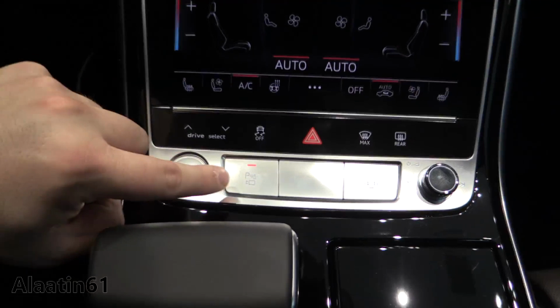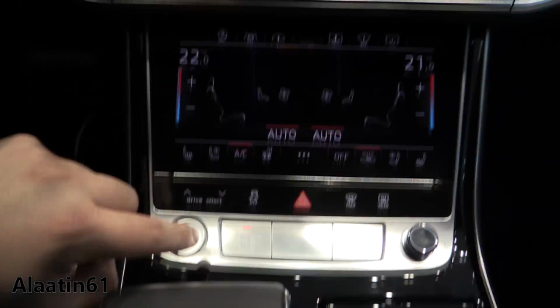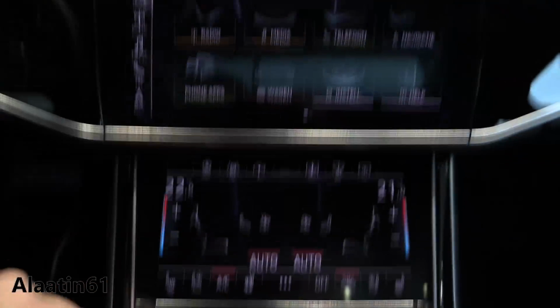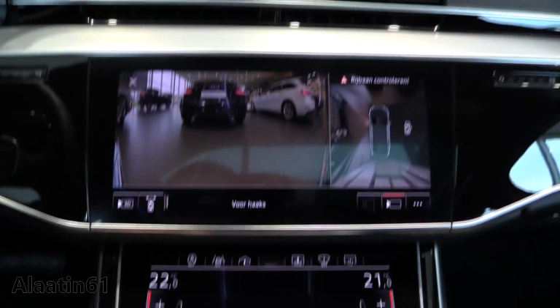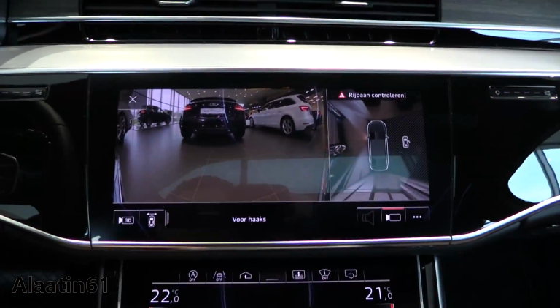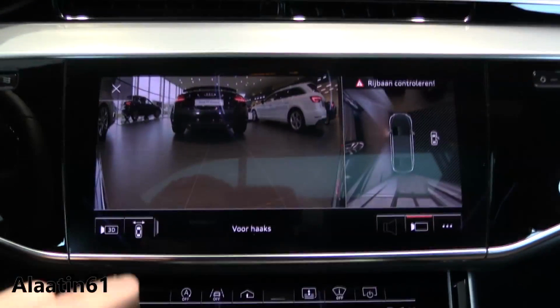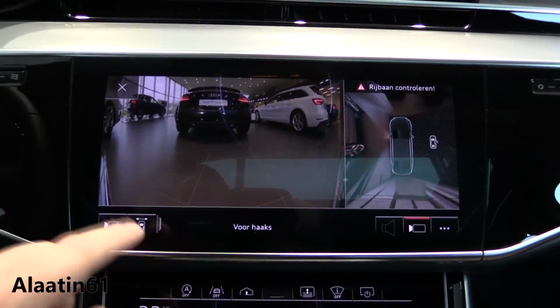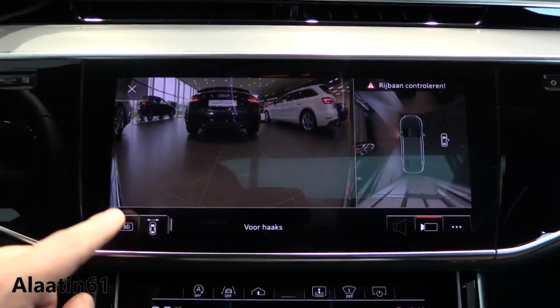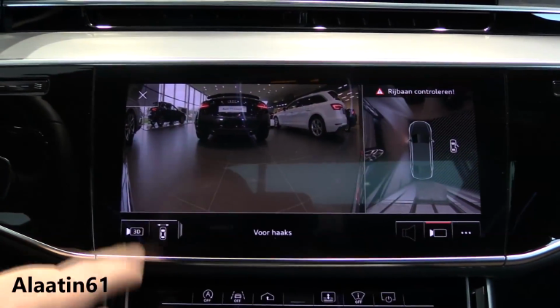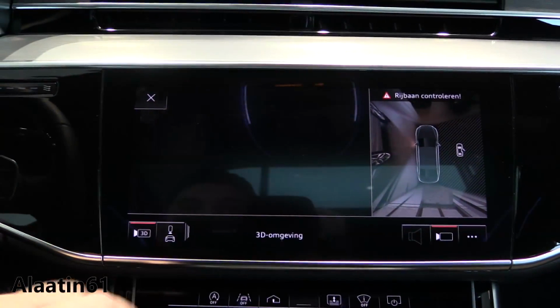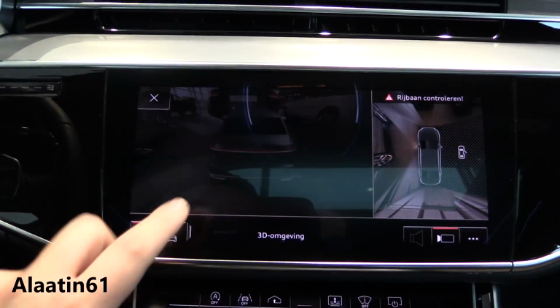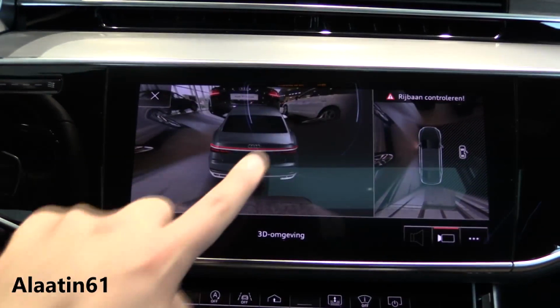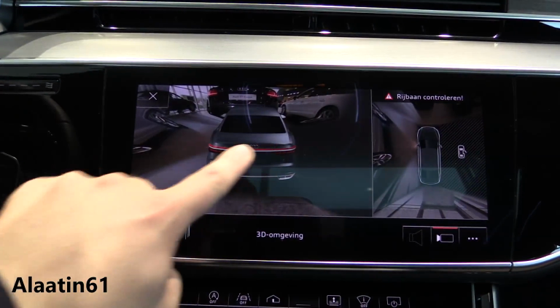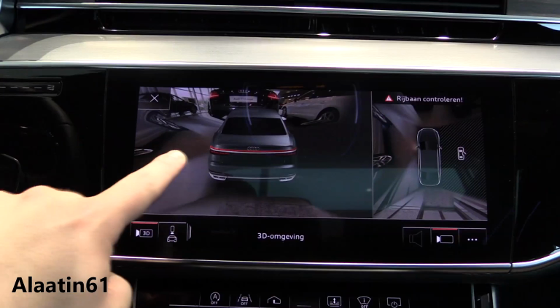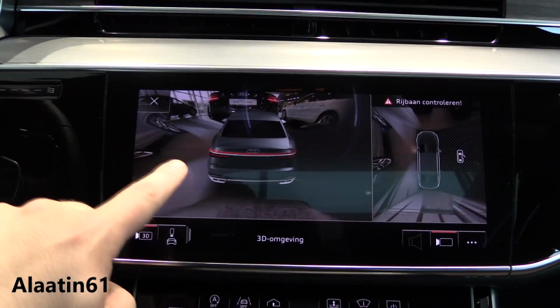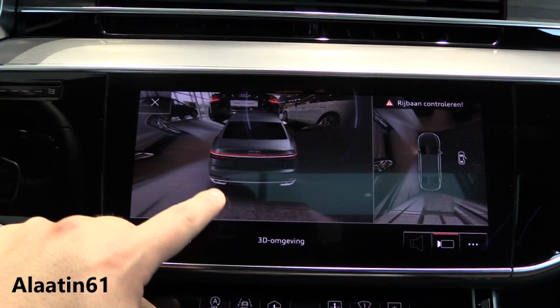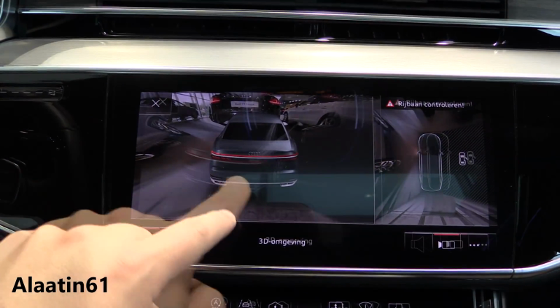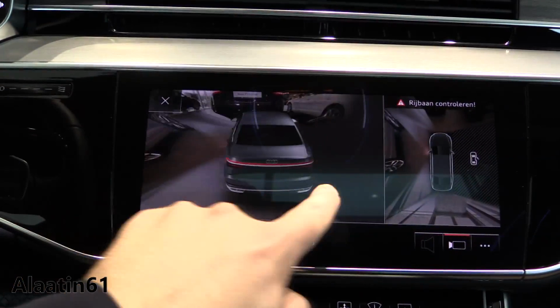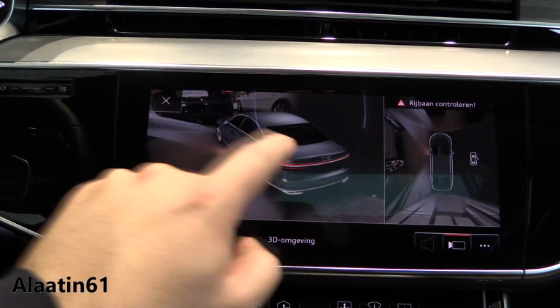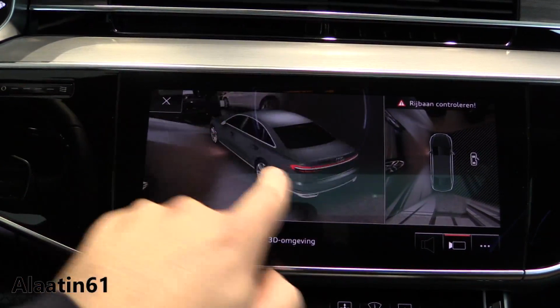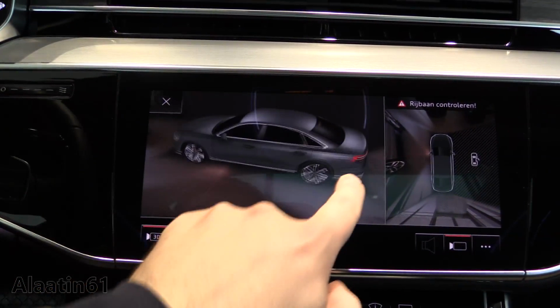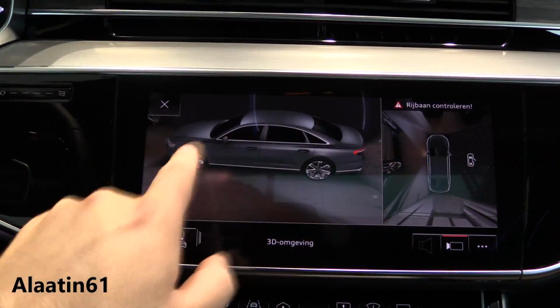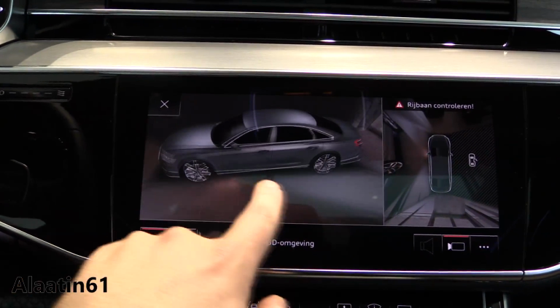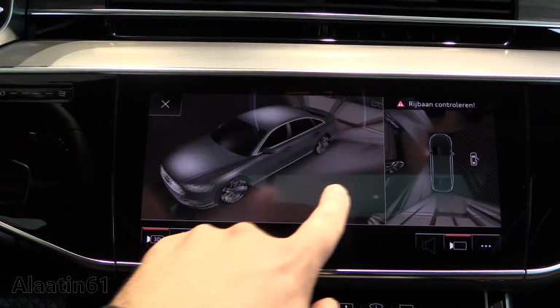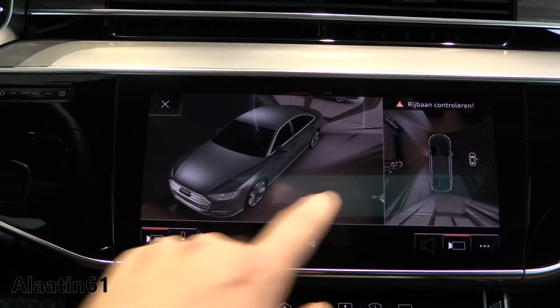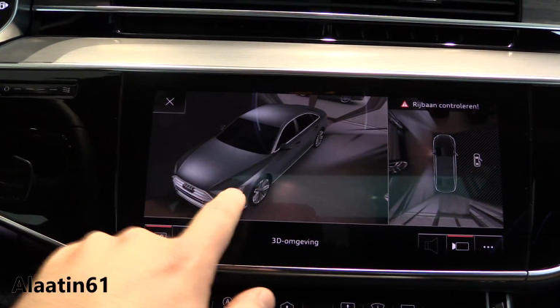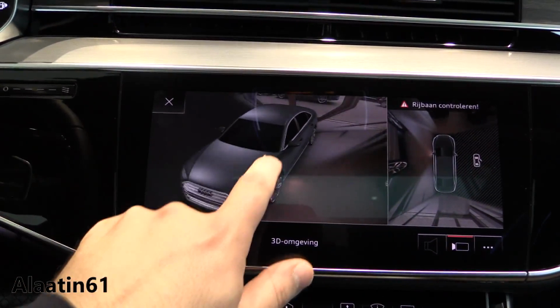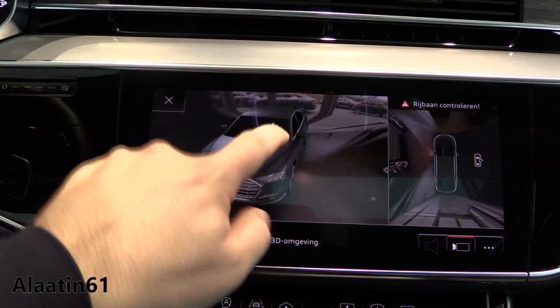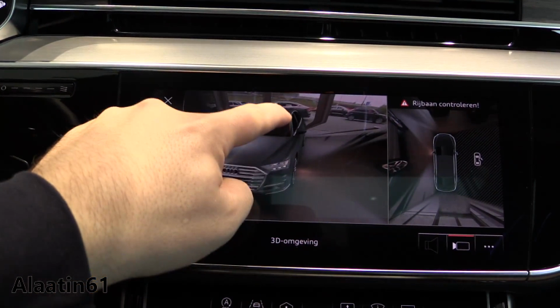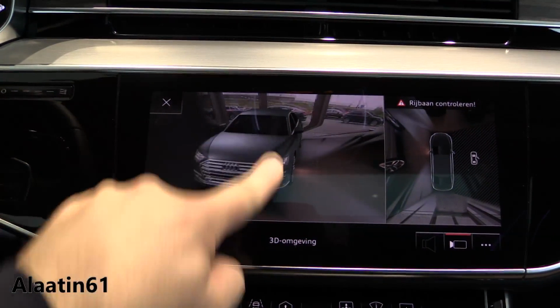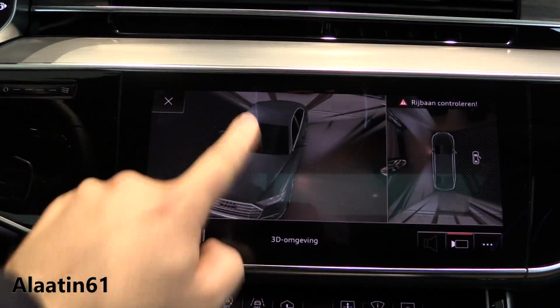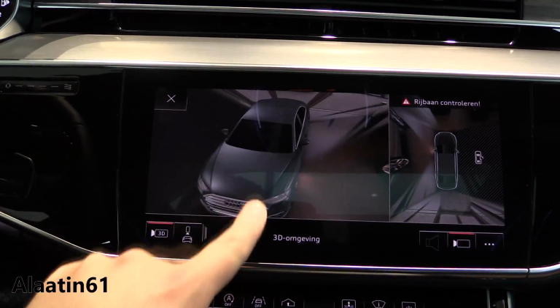You have the parking sensors and the 3D view — also gorgeous. Top view available as well.